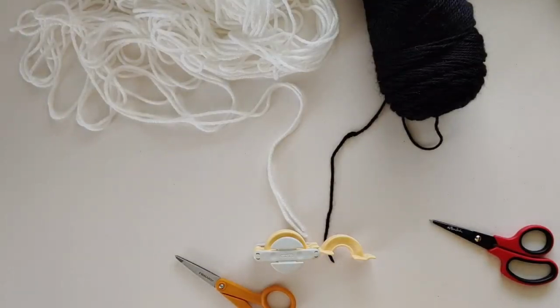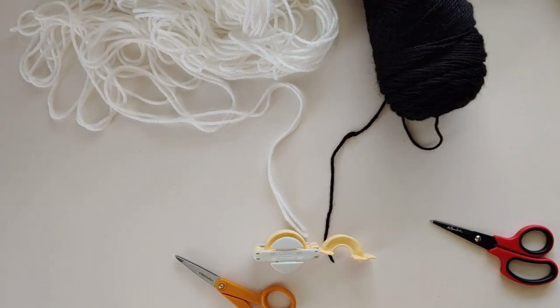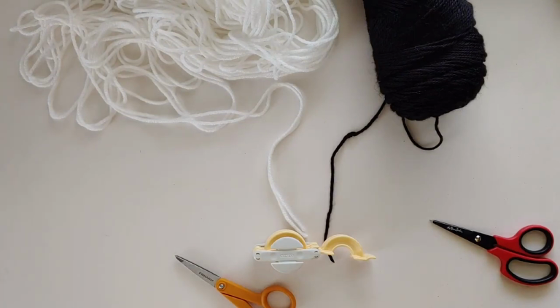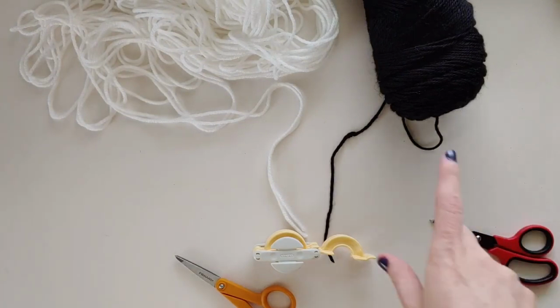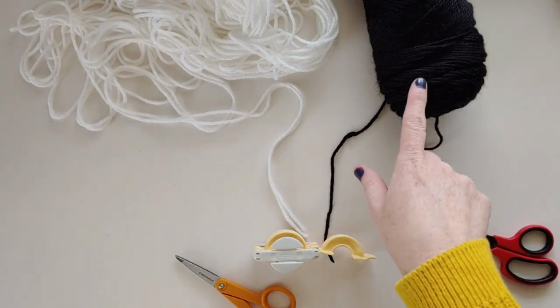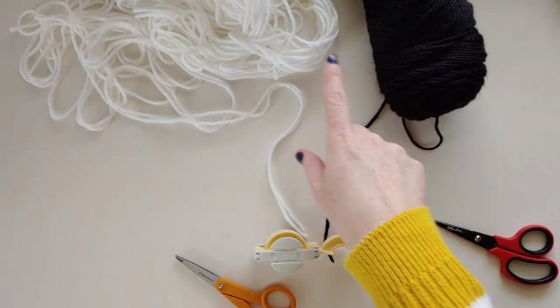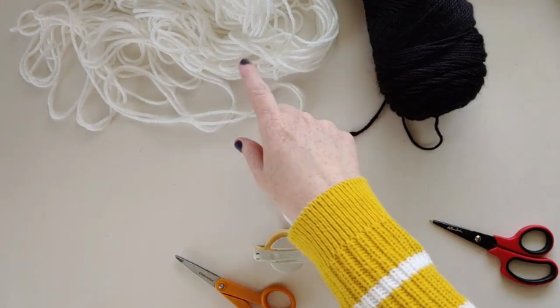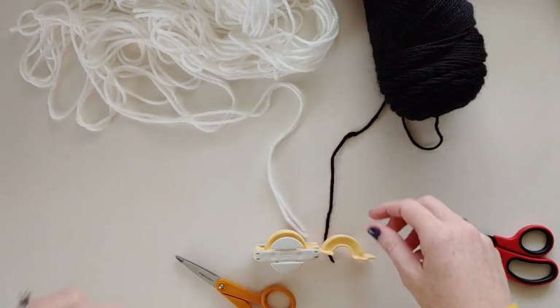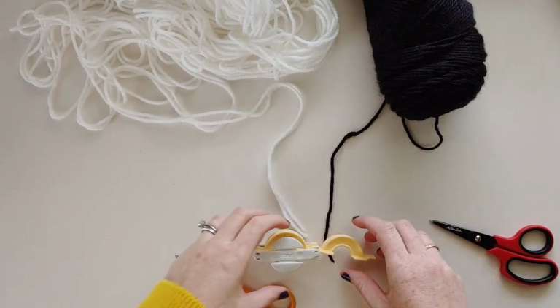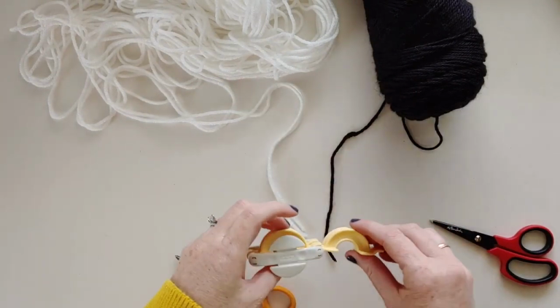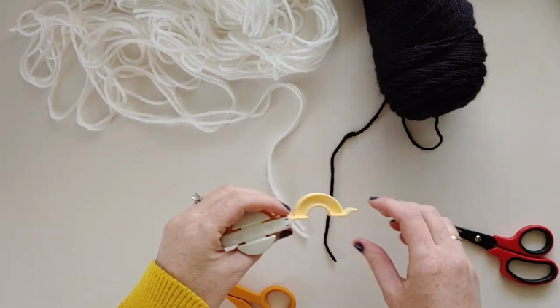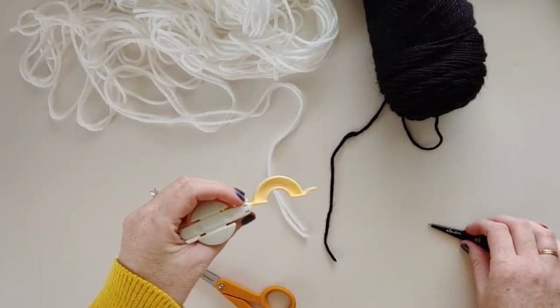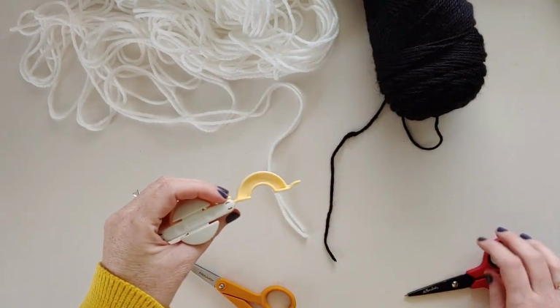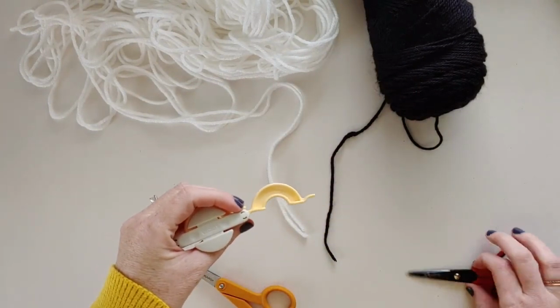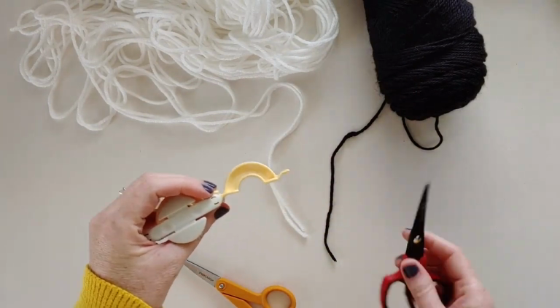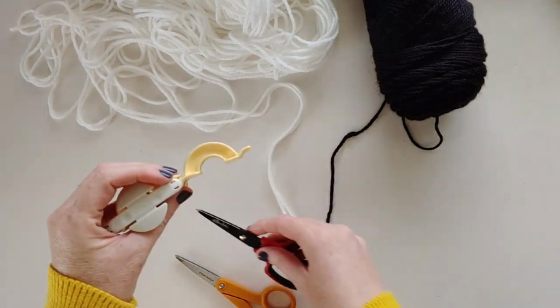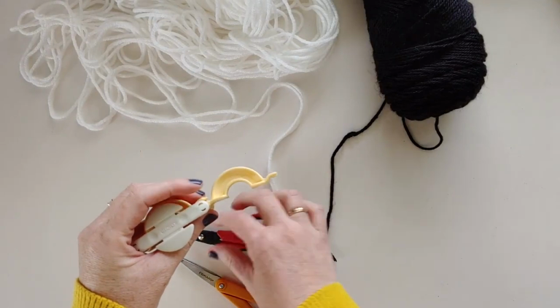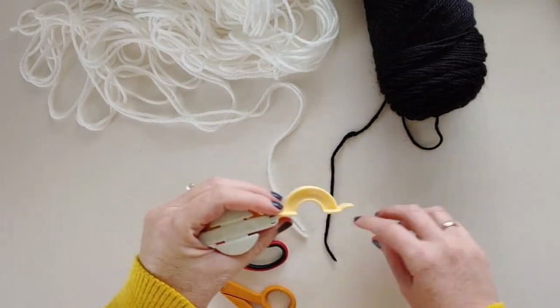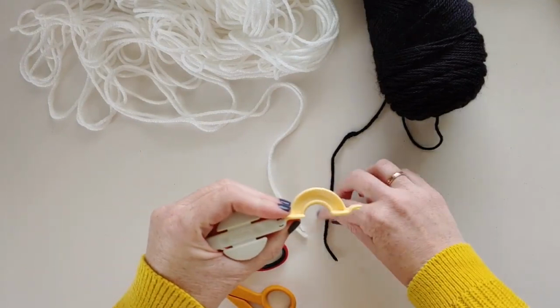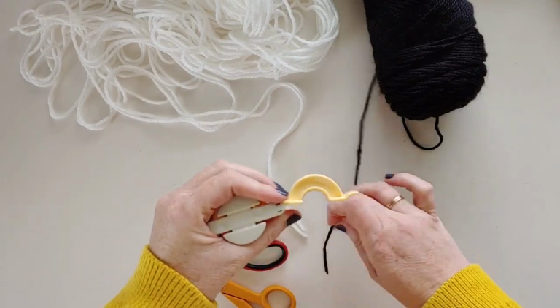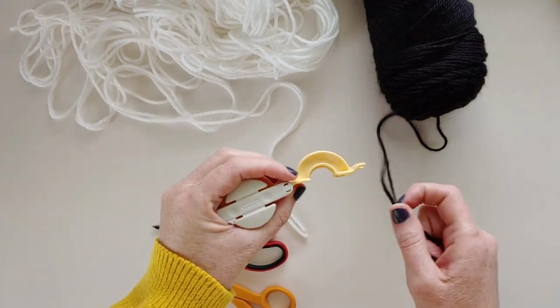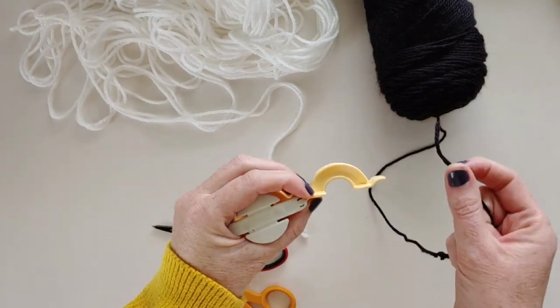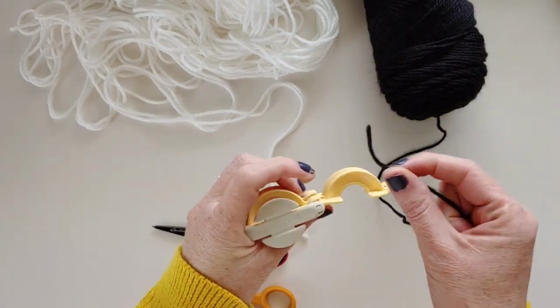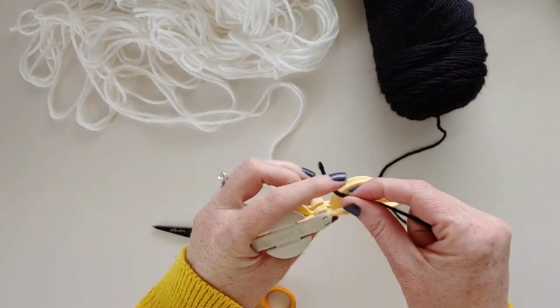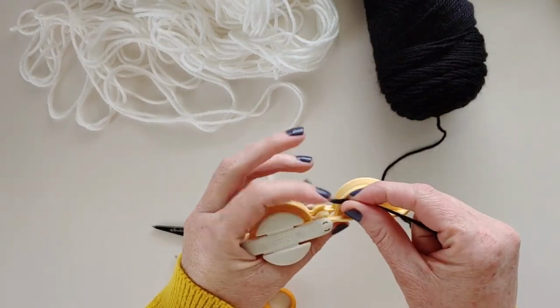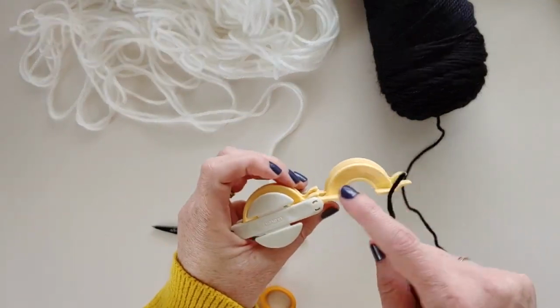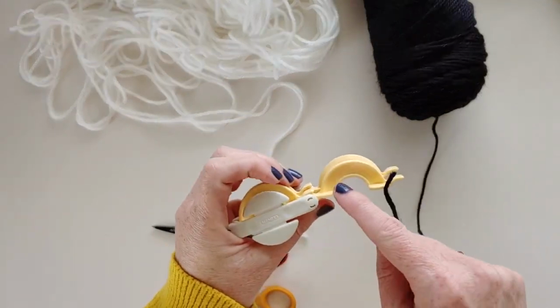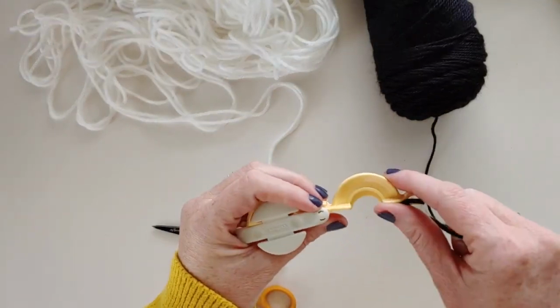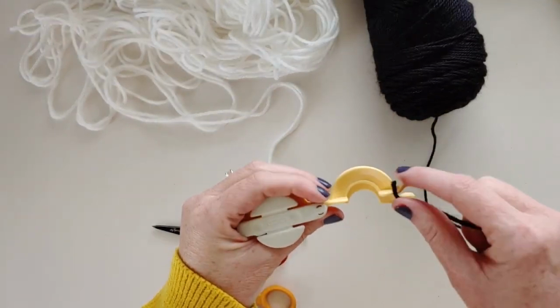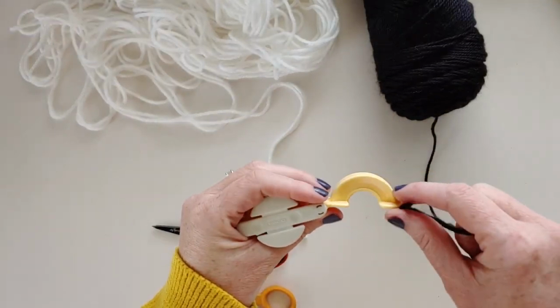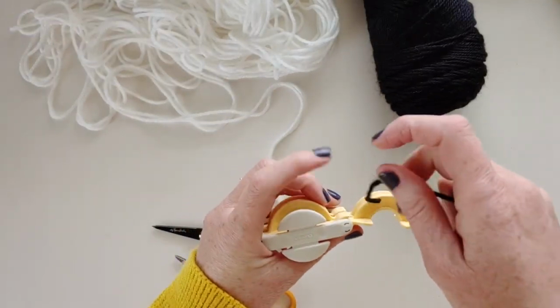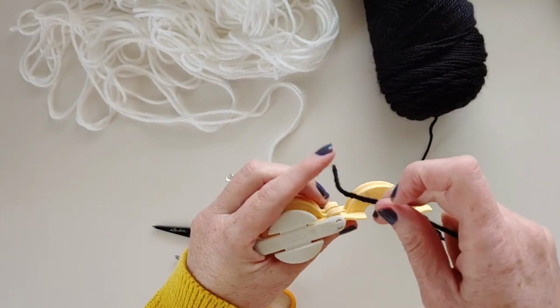To get started on your eyeball, you need two colors of yarn — white and black — a pom-pom maker, and some scissors. What you're going to do is start in the center of your pom-pom maker.